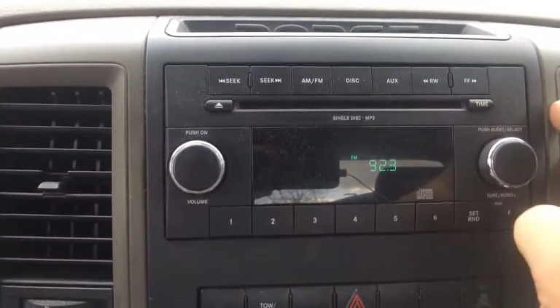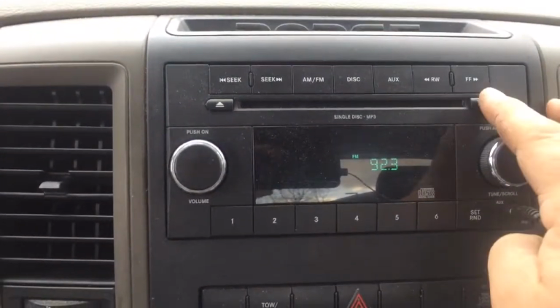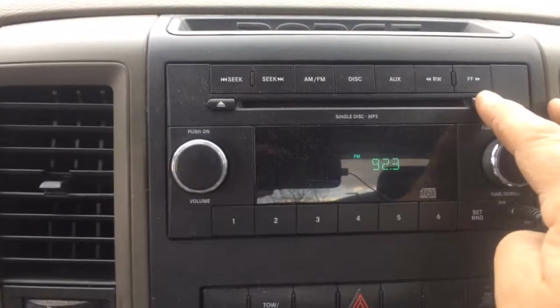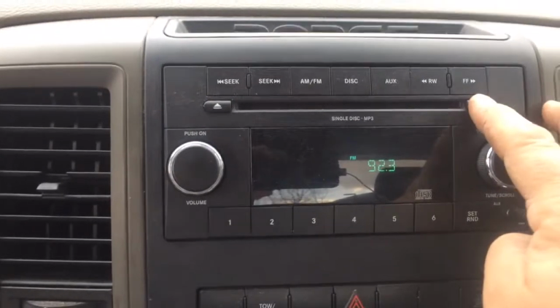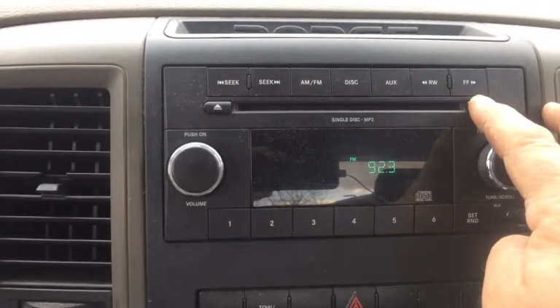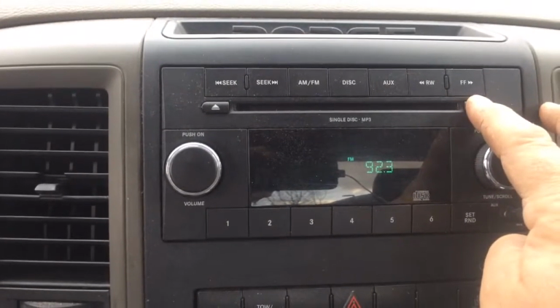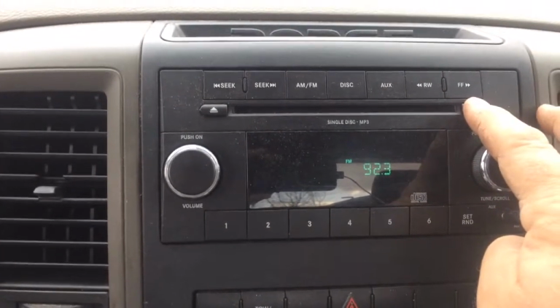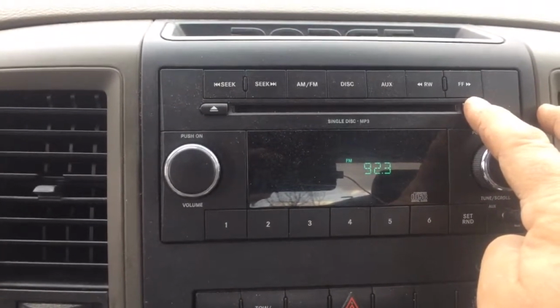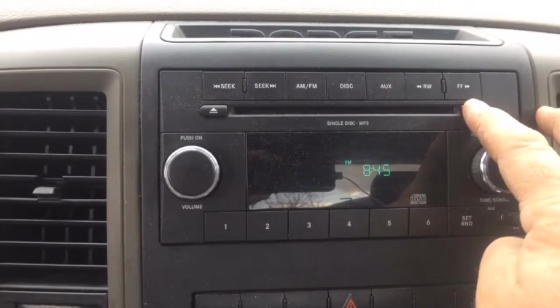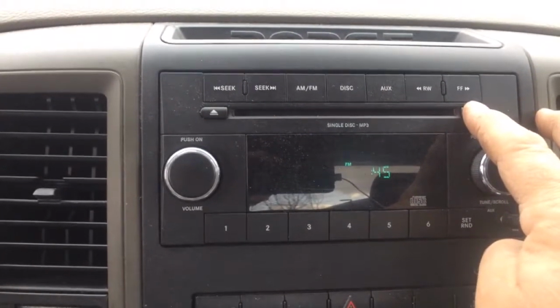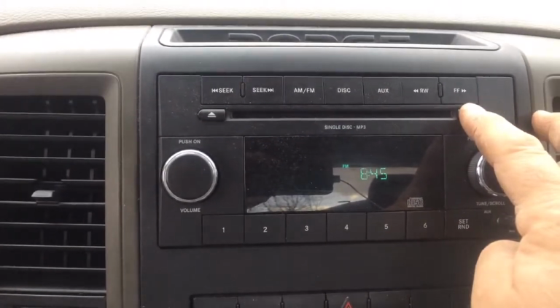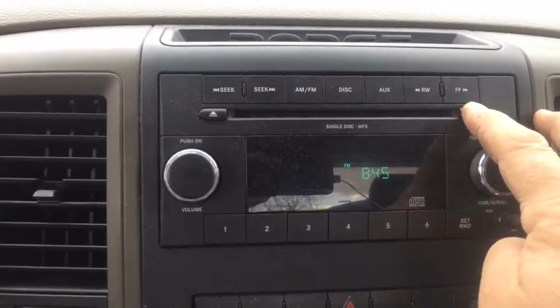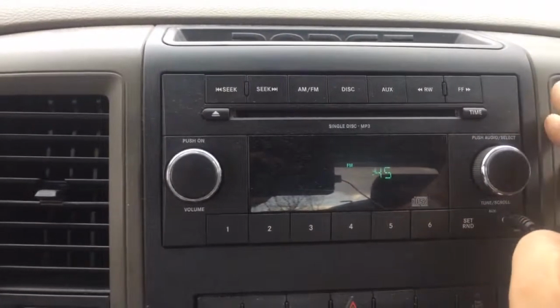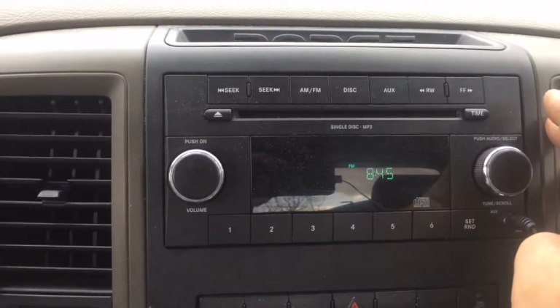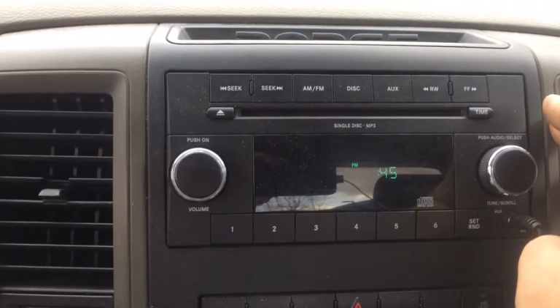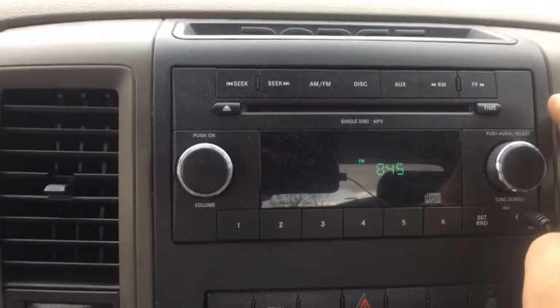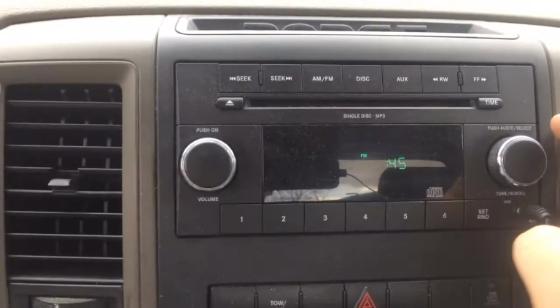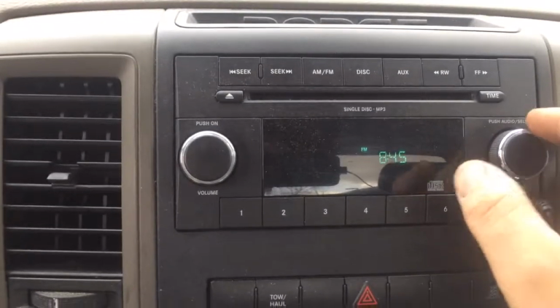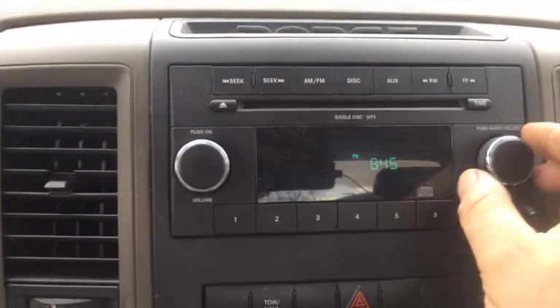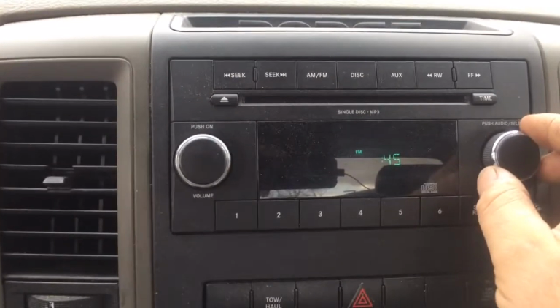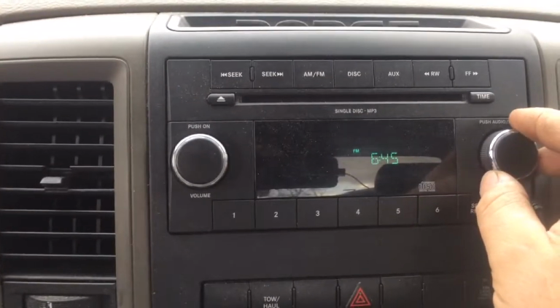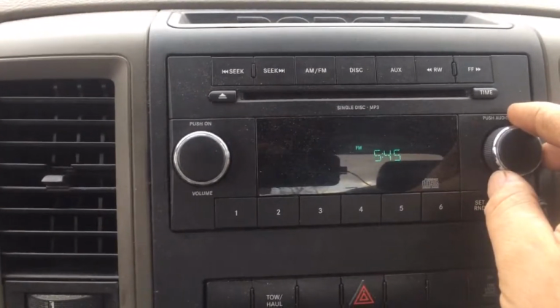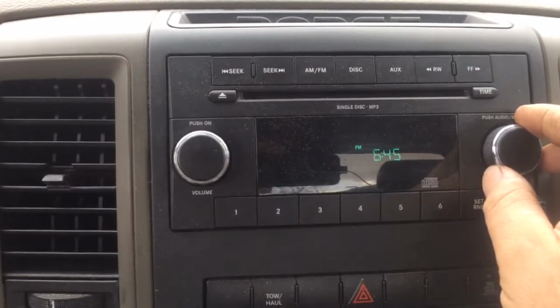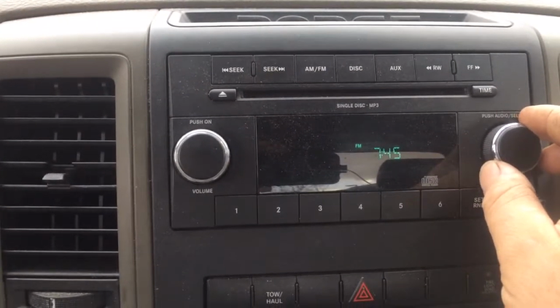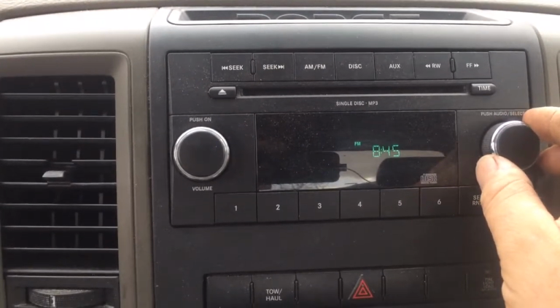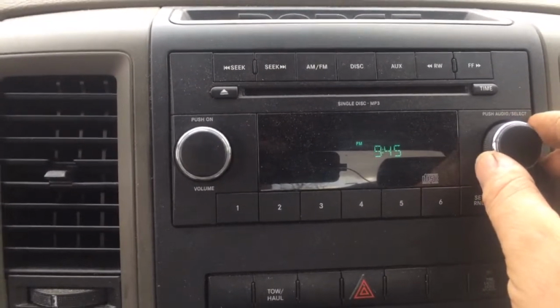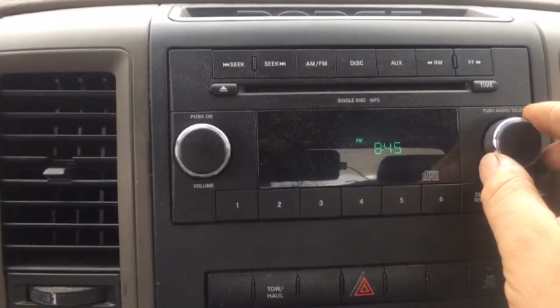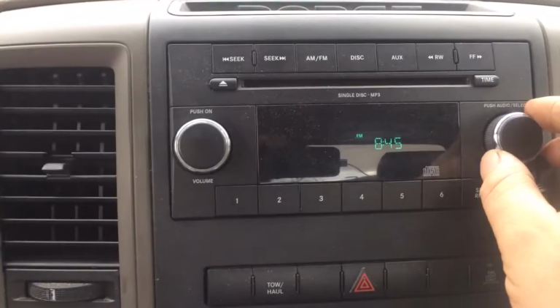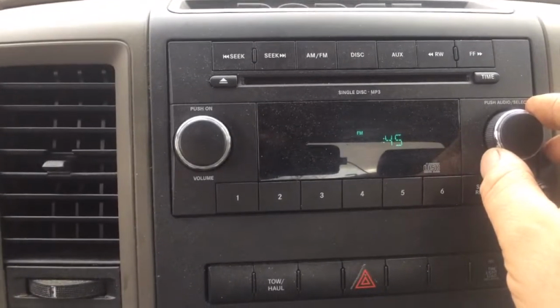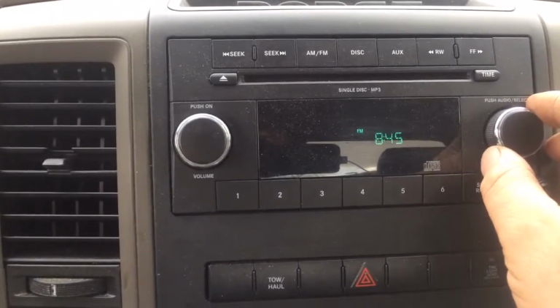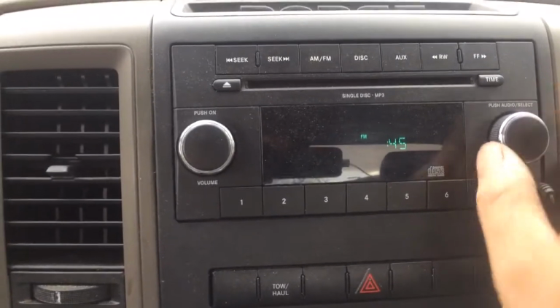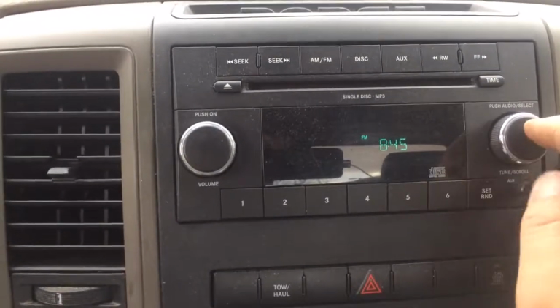Press the time button — obvious — push it in until 'time' comes up and starts to flash. If you want to do hours, you turn the knob up and down to get to the hours.